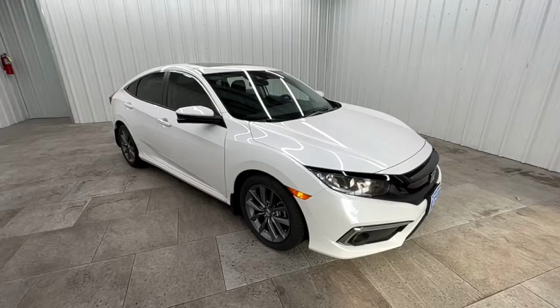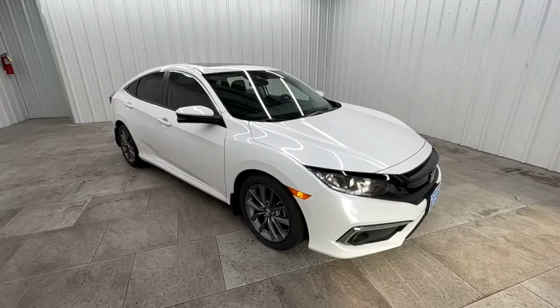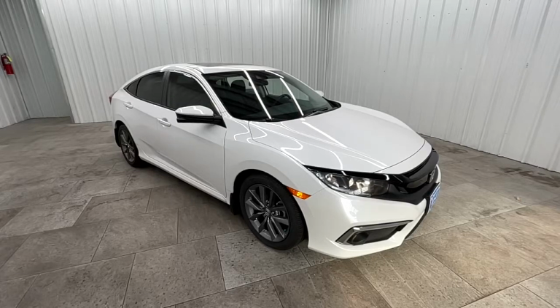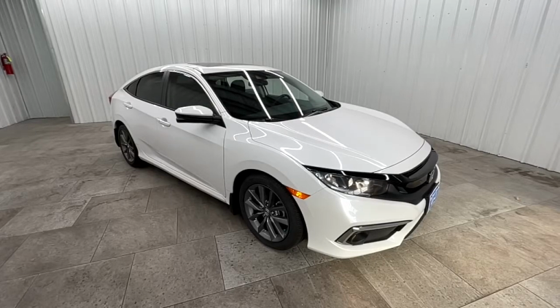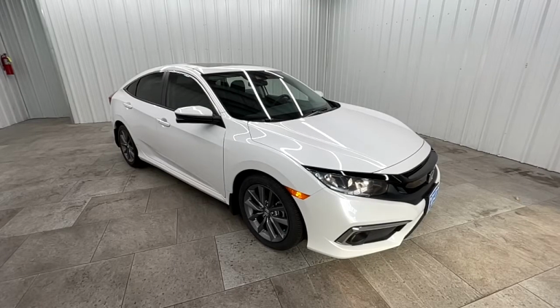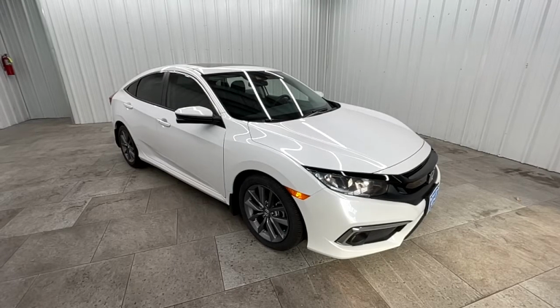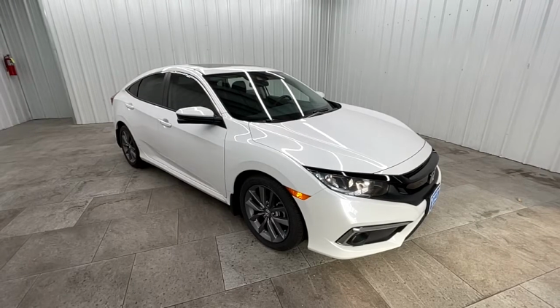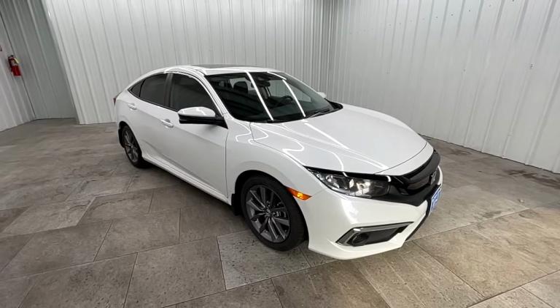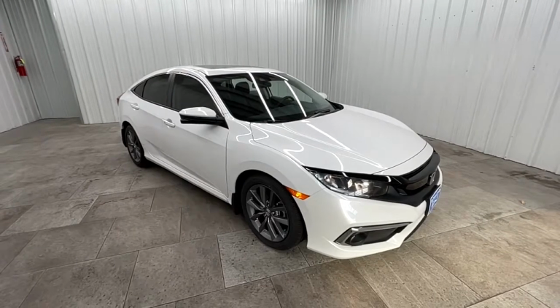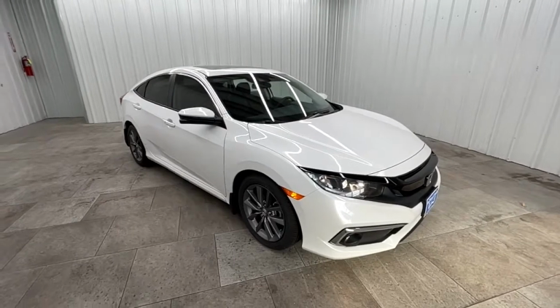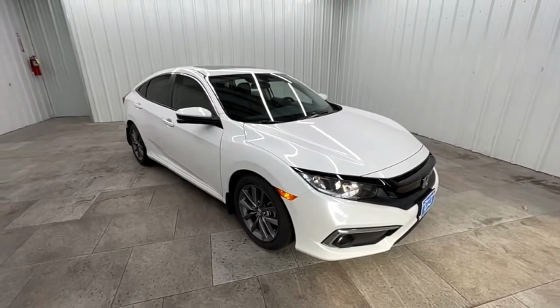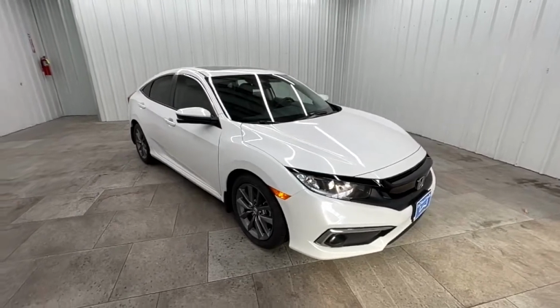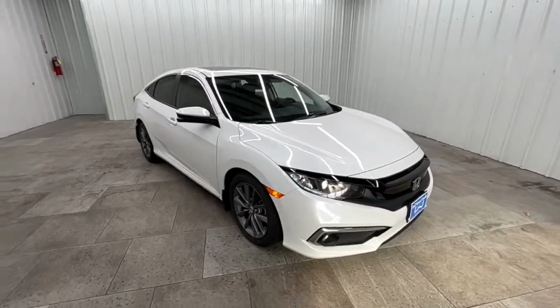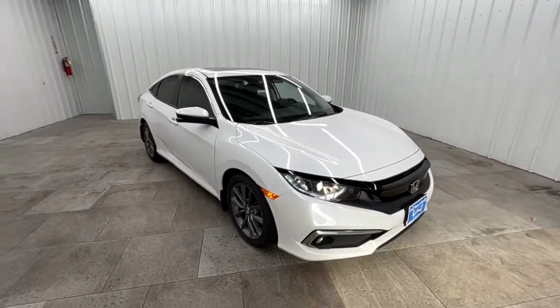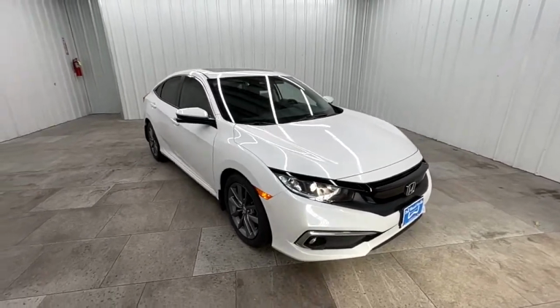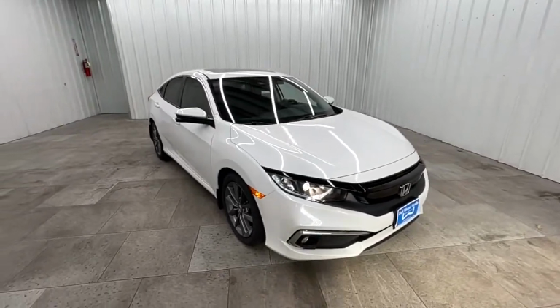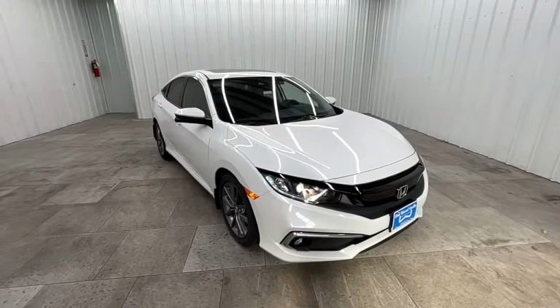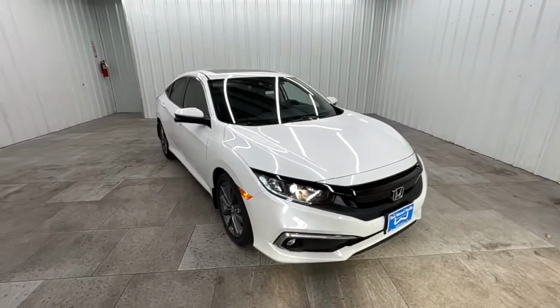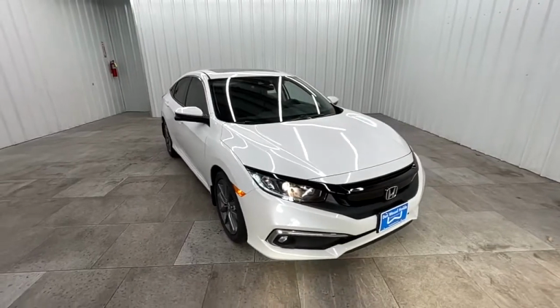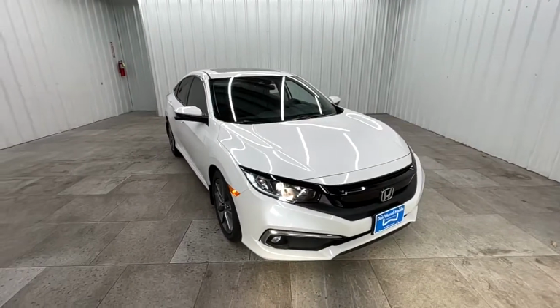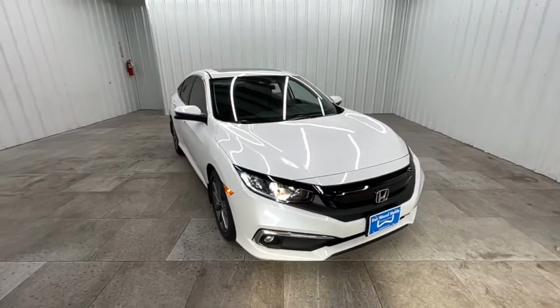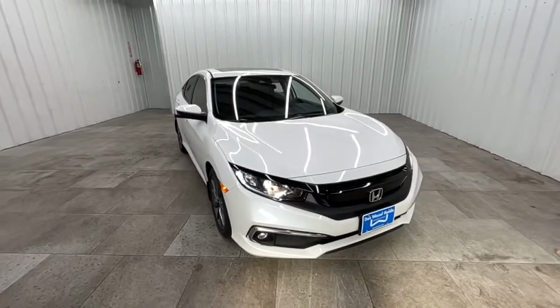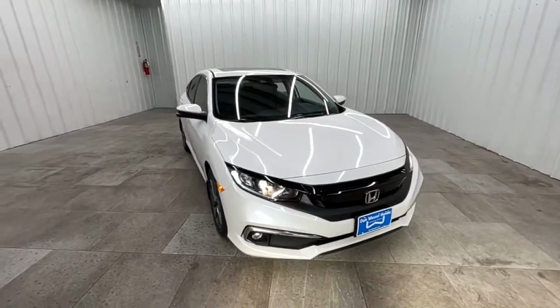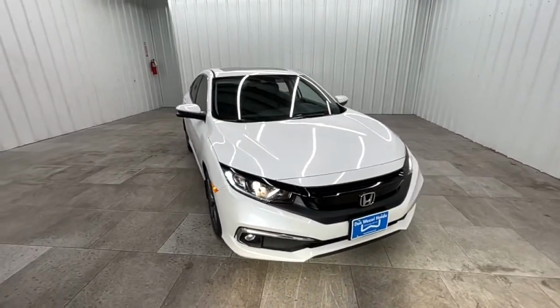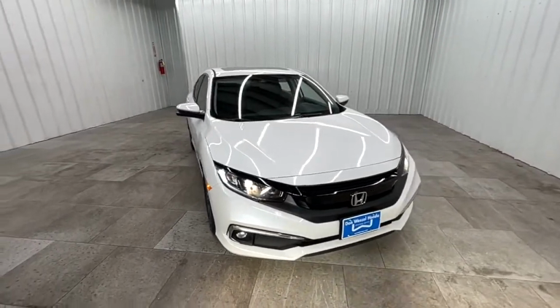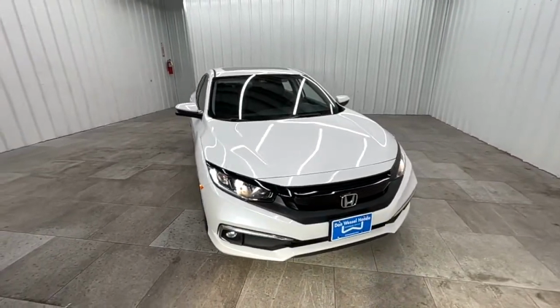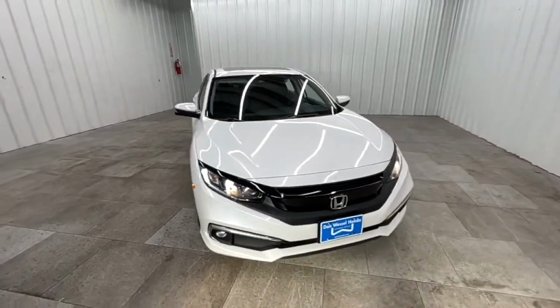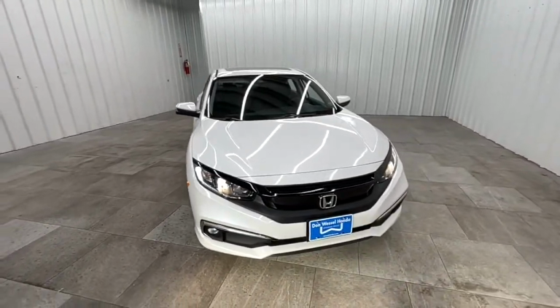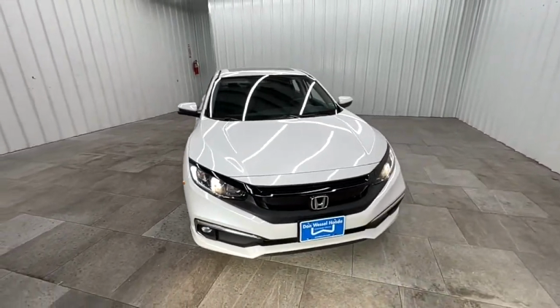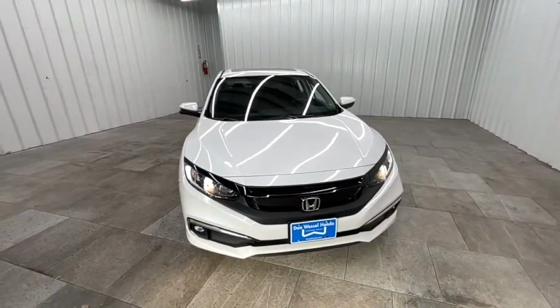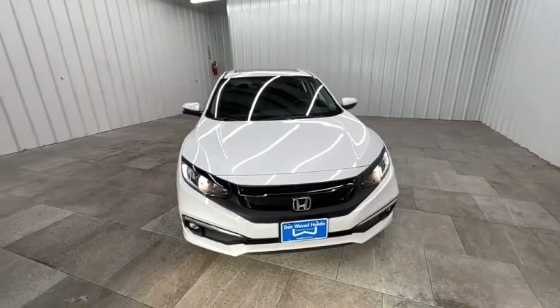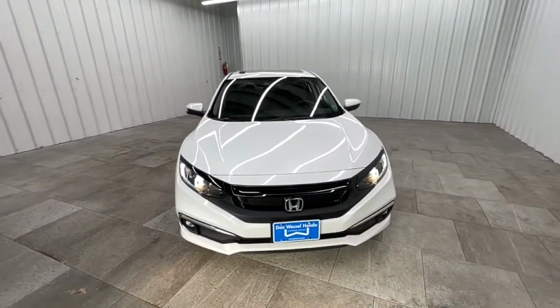This could be the car for you. The 2019 Honda Civic. With less than 40,000 miles on the odometer, this vehicle stands out from the rest.